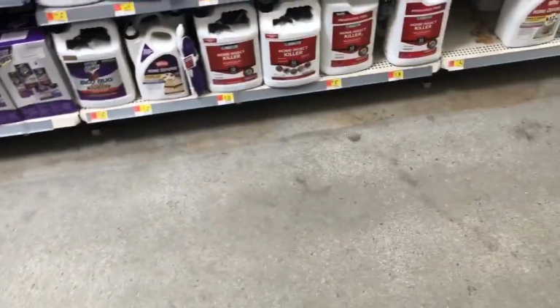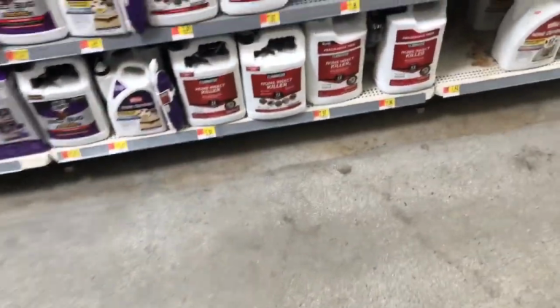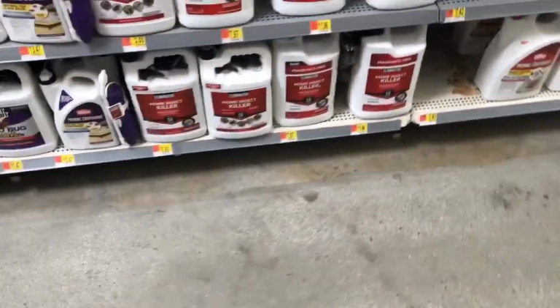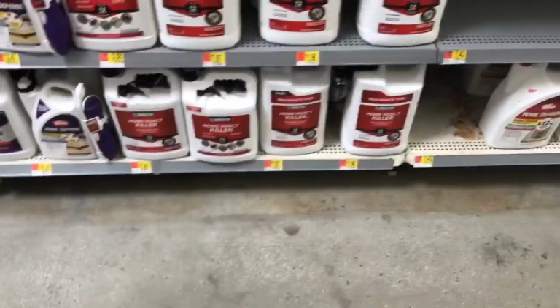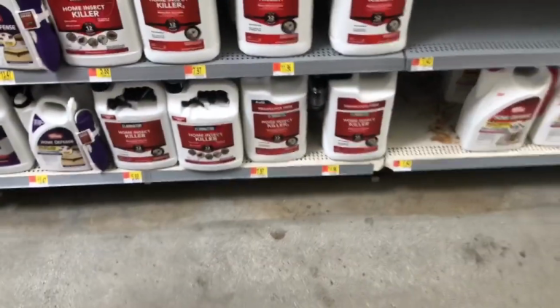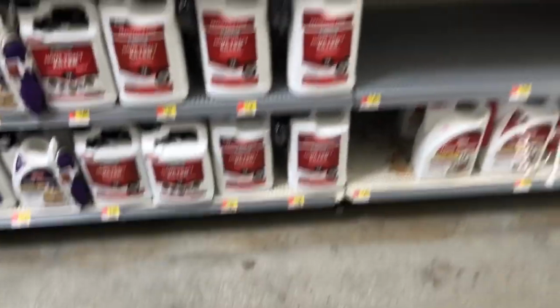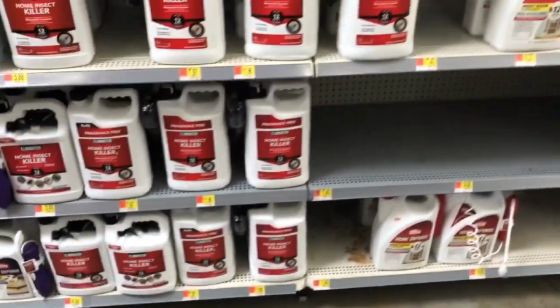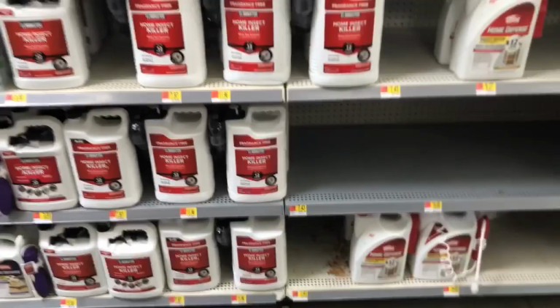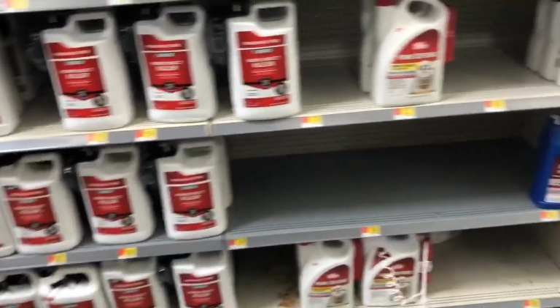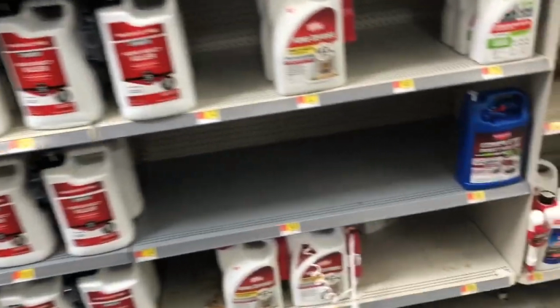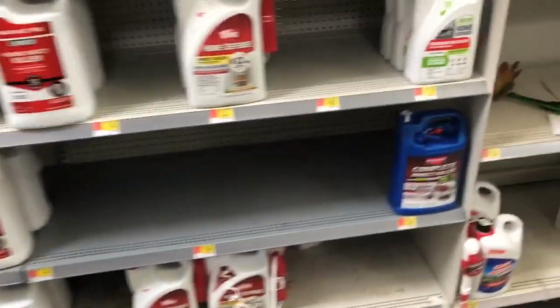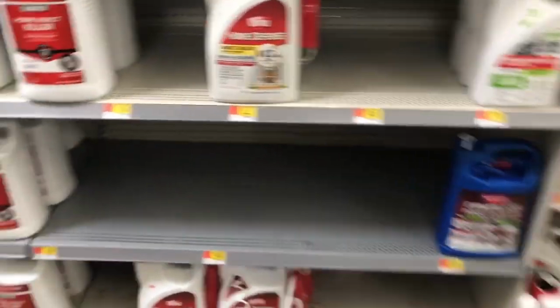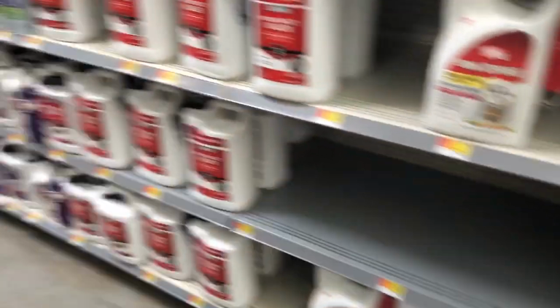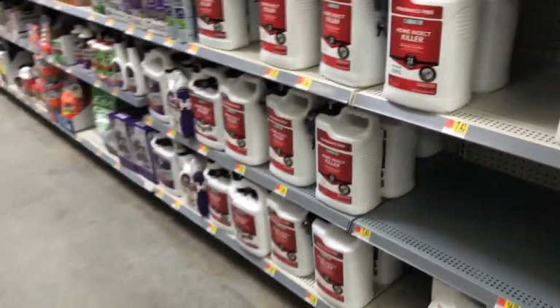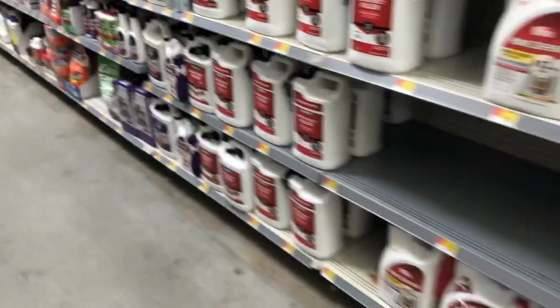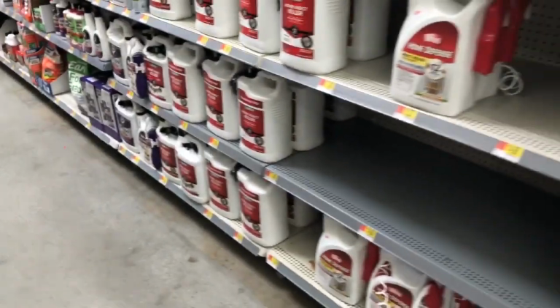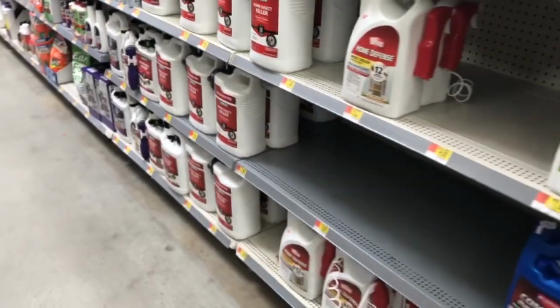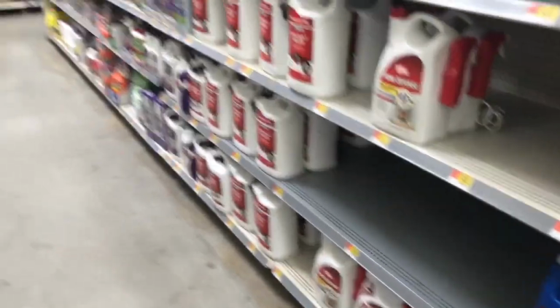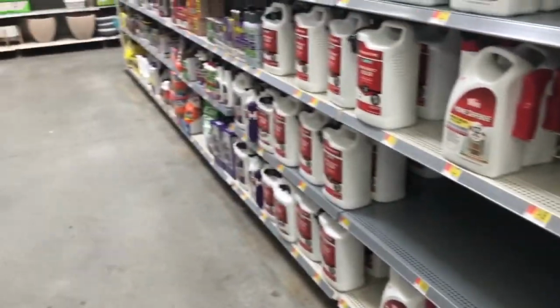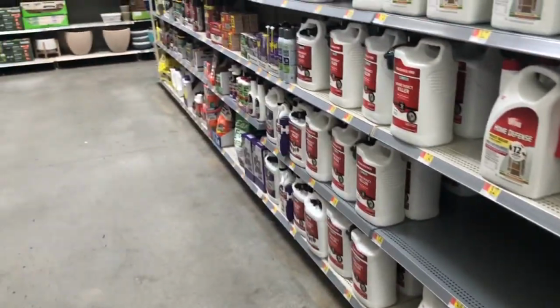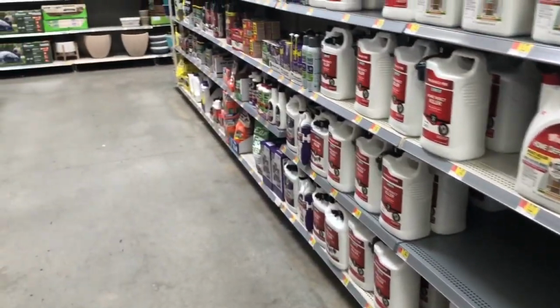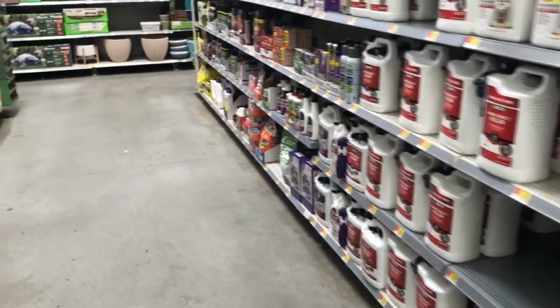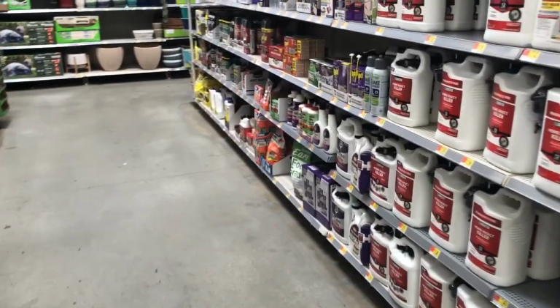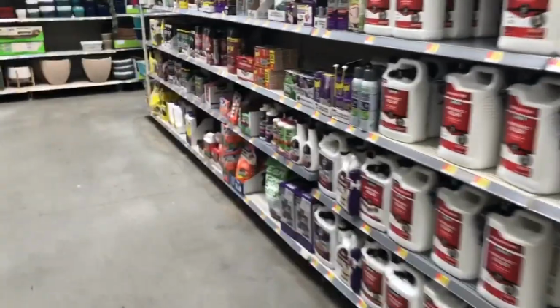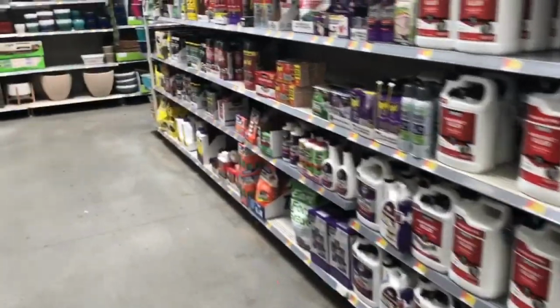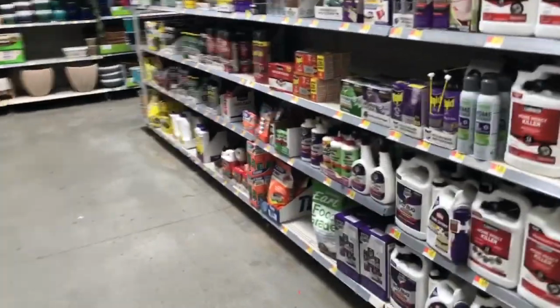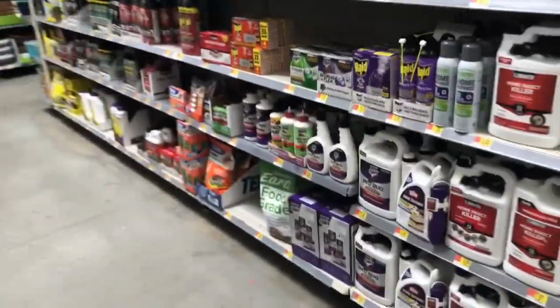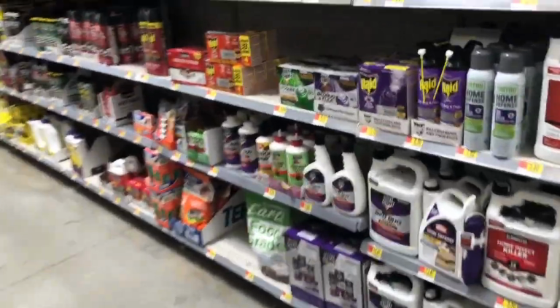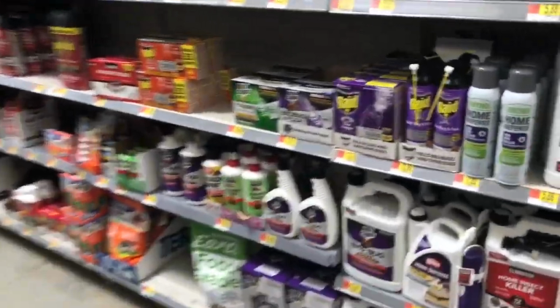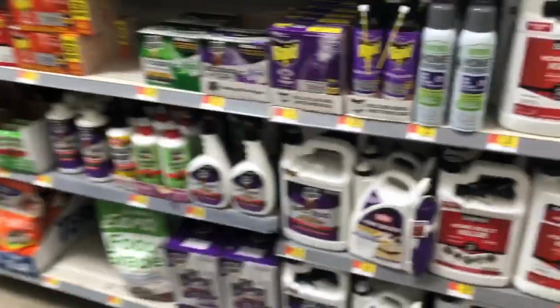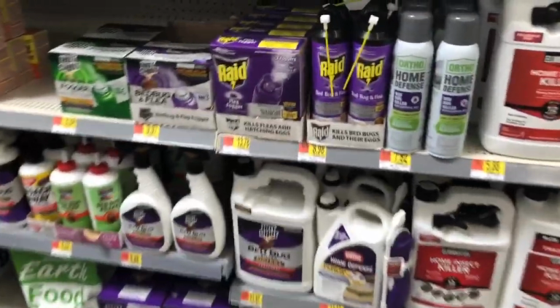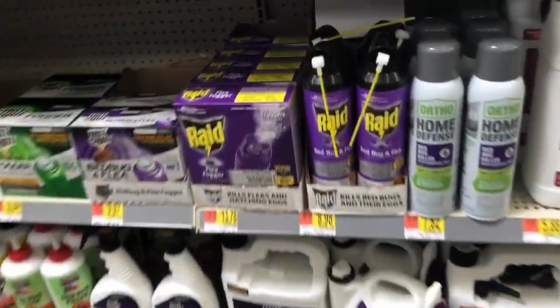So these are the first few things you see when you get to the — well, Walmart, whatever. These are all the different chemicals you could buy. Now, you go to the bed bug killer.